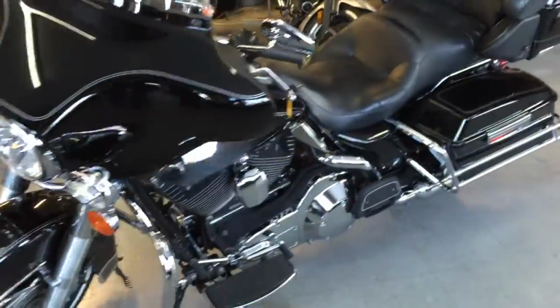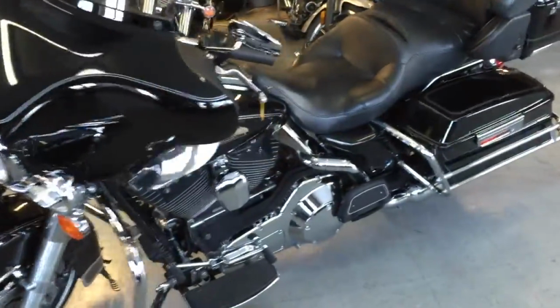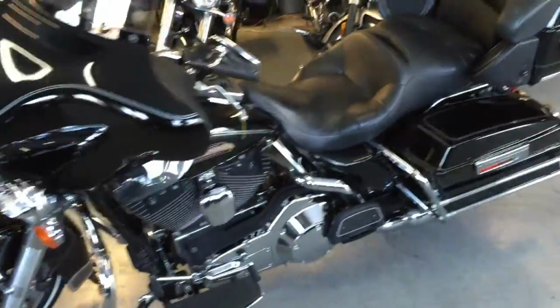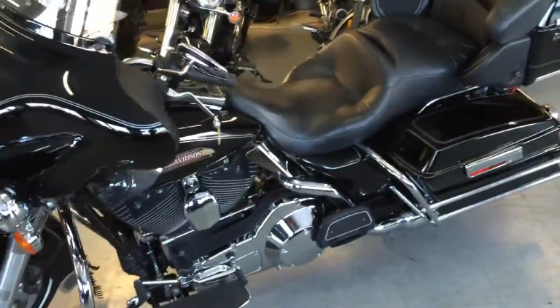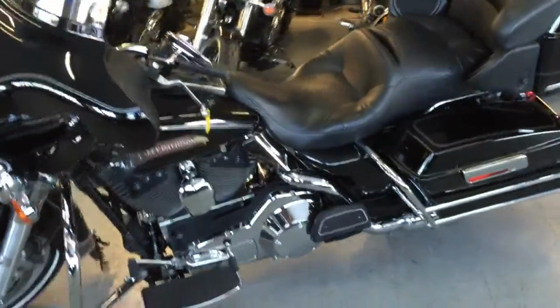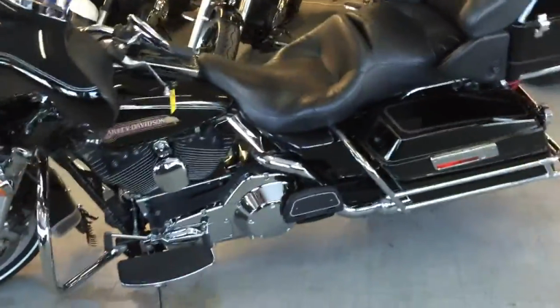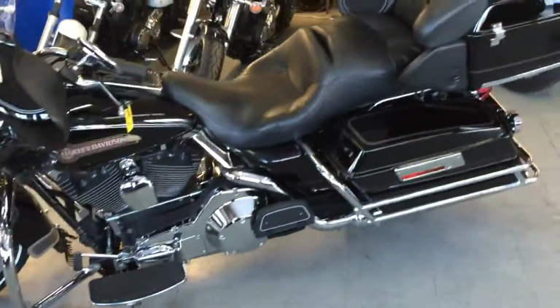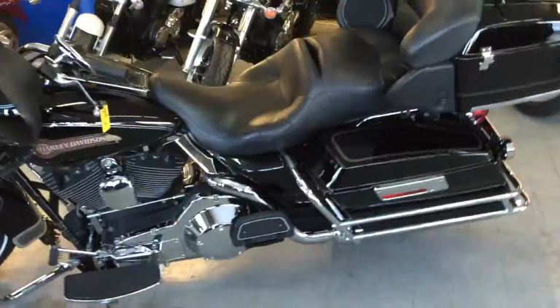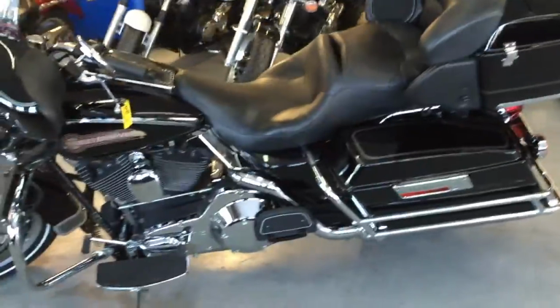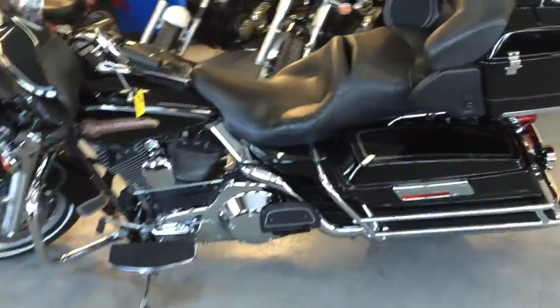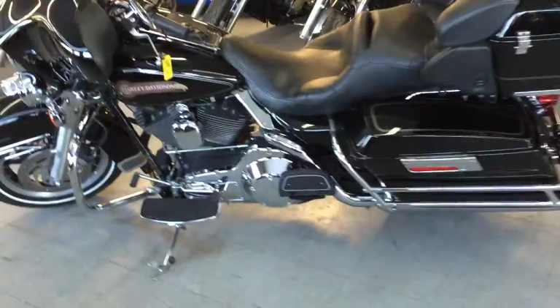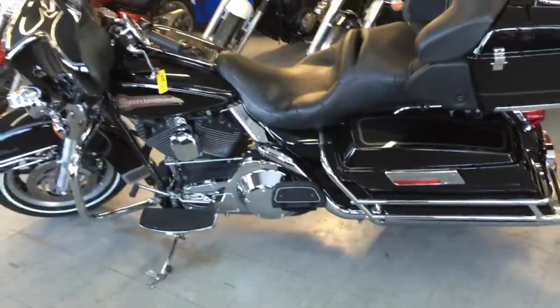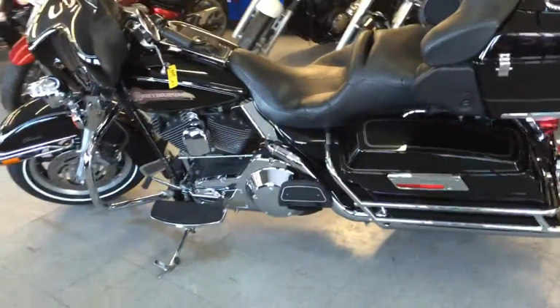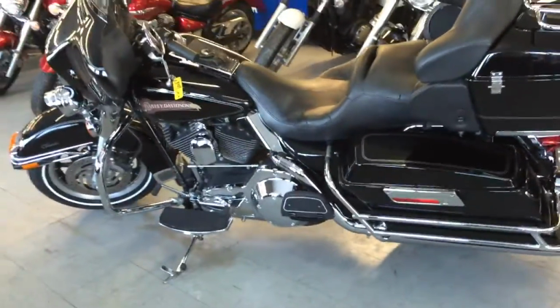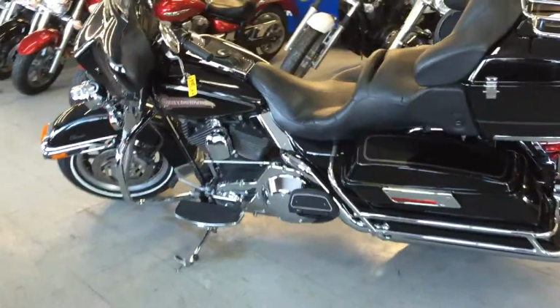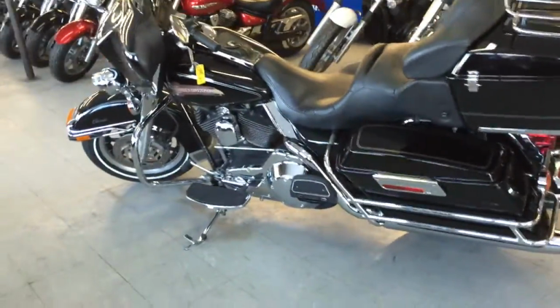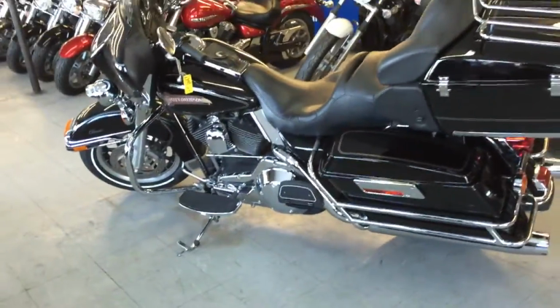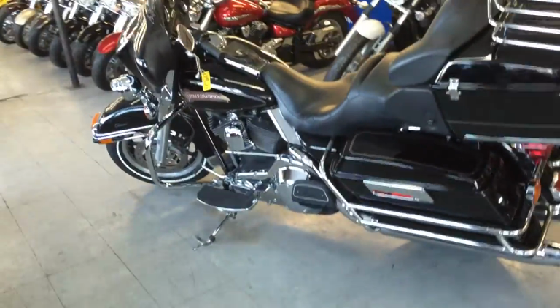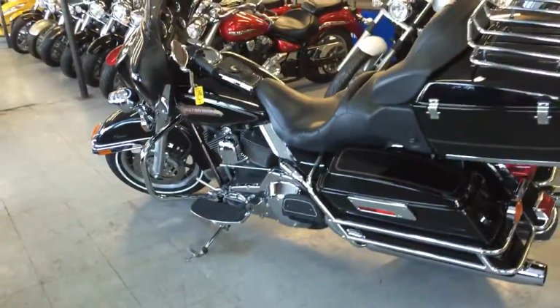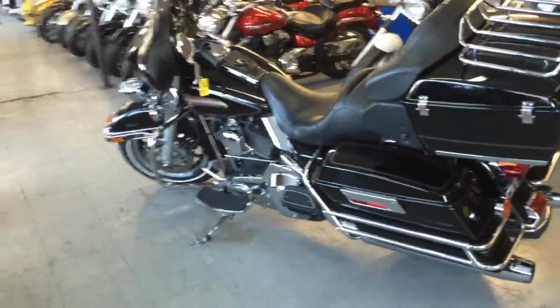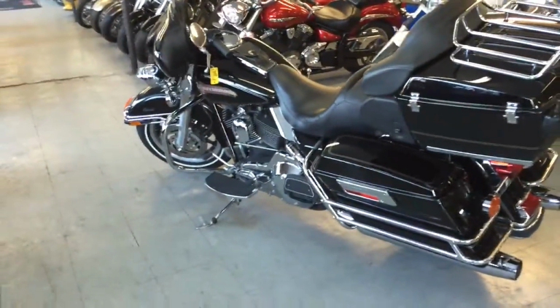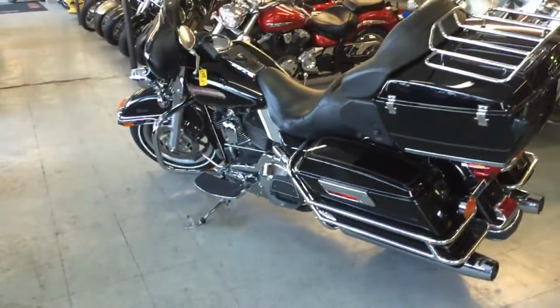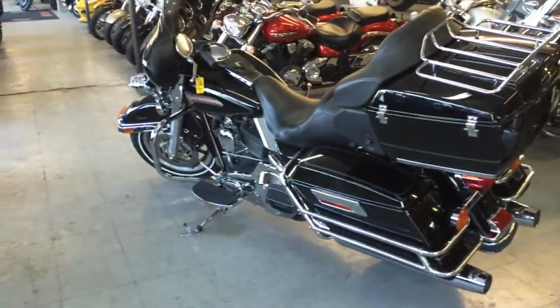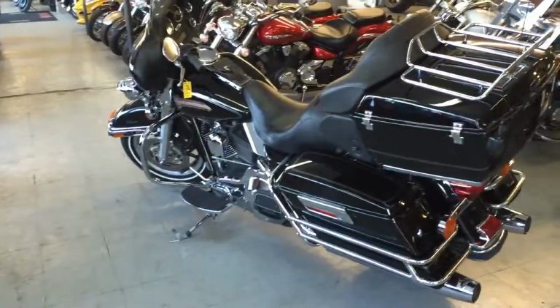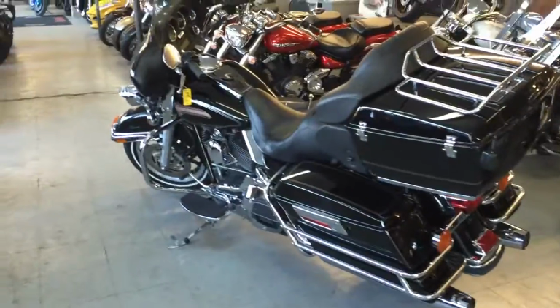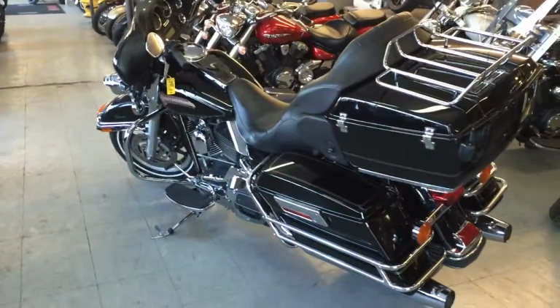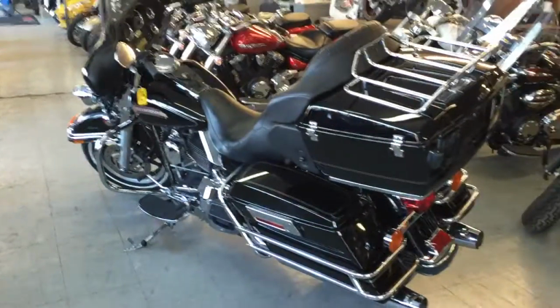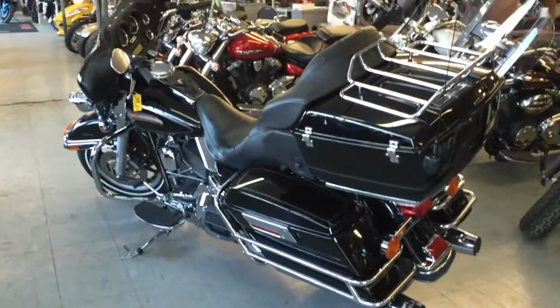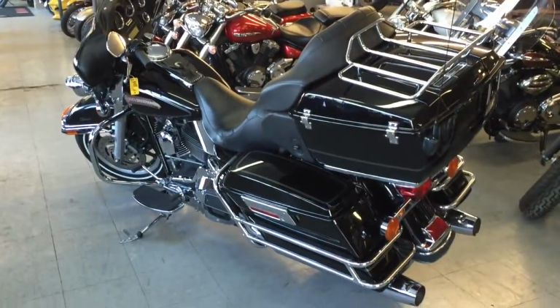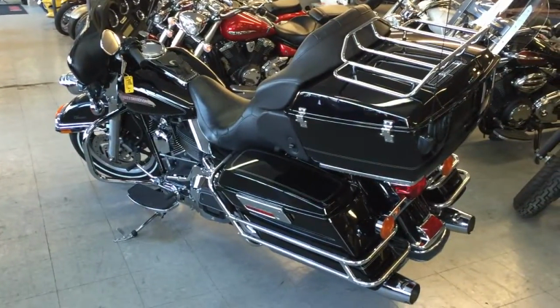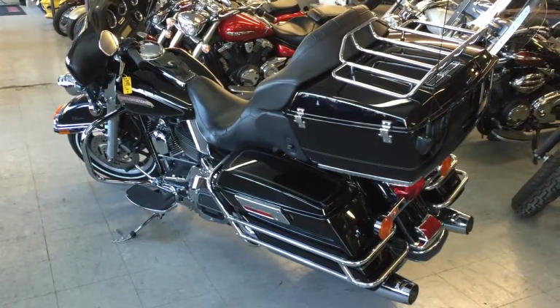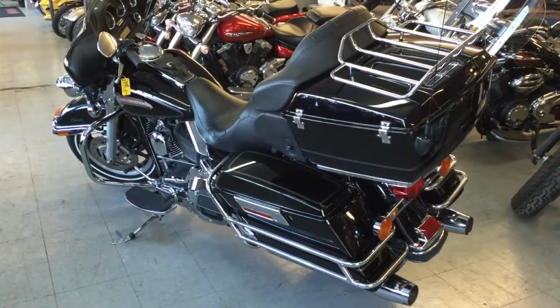Get out on the open road — we got this thing priced to move, $189 a month. Visit our website, ApprovalPowersports.com. Over 450 used bikes for sale.